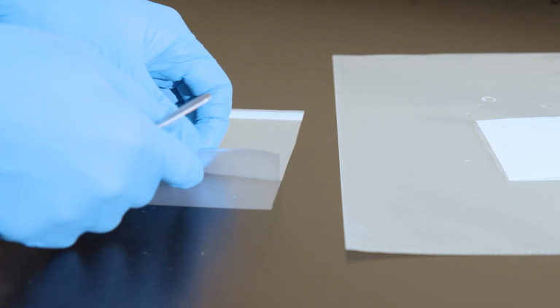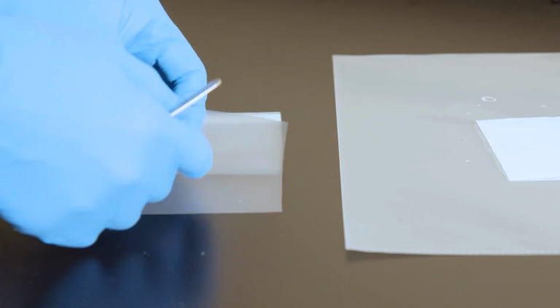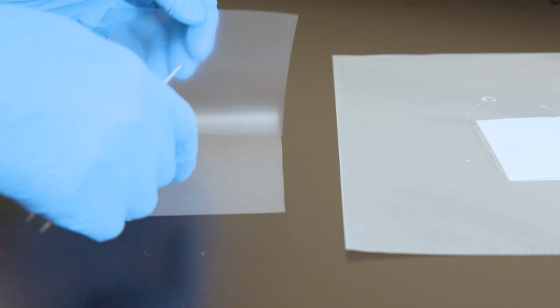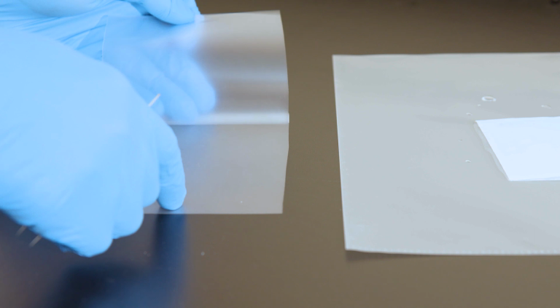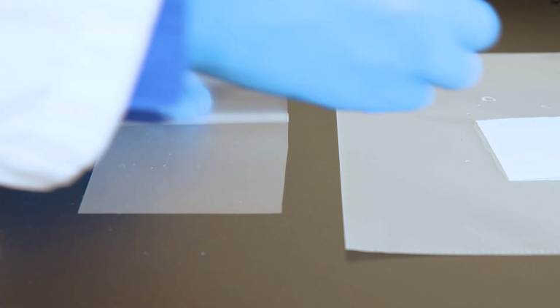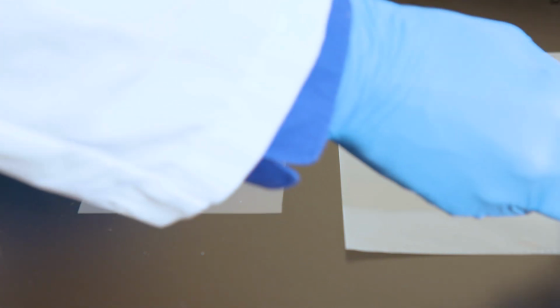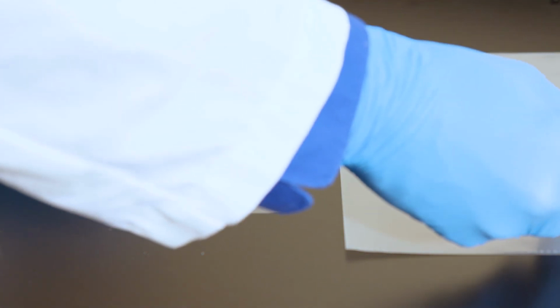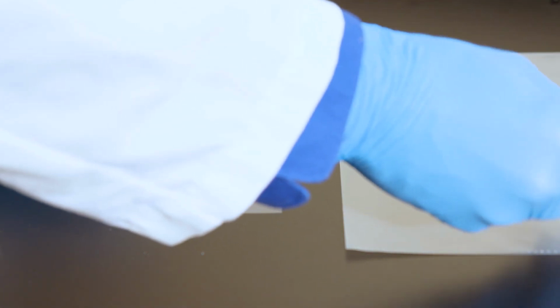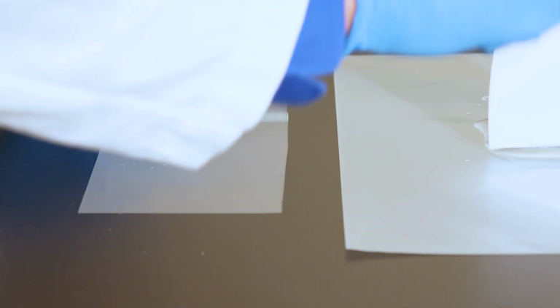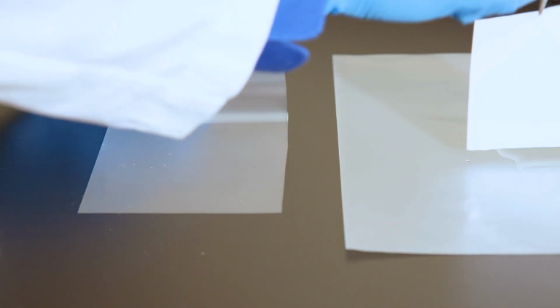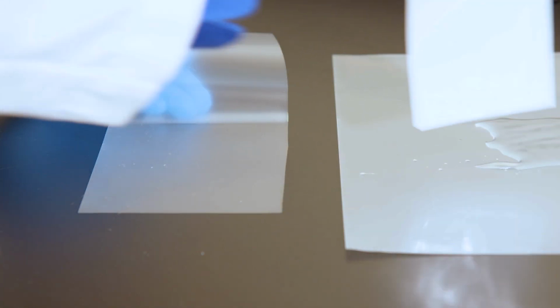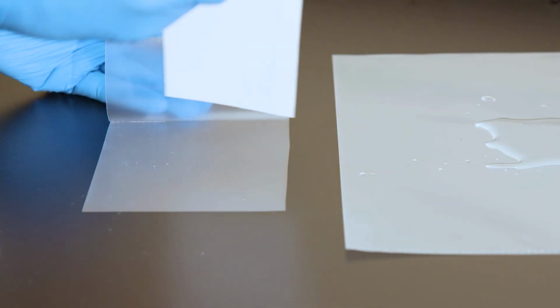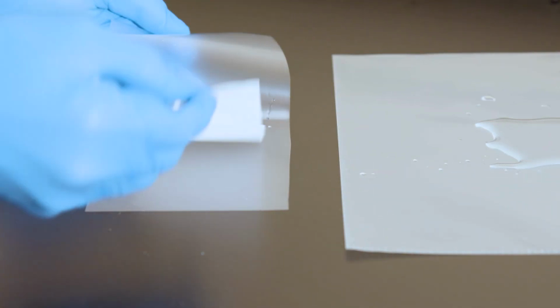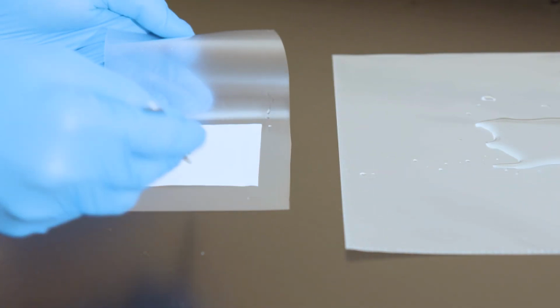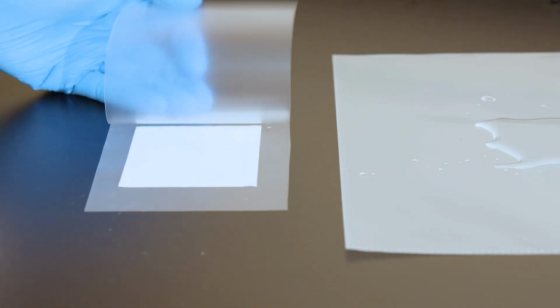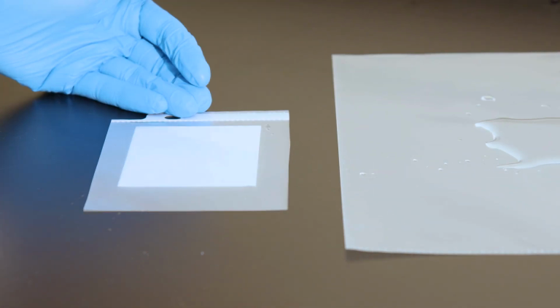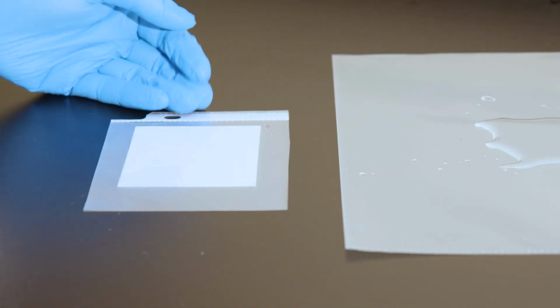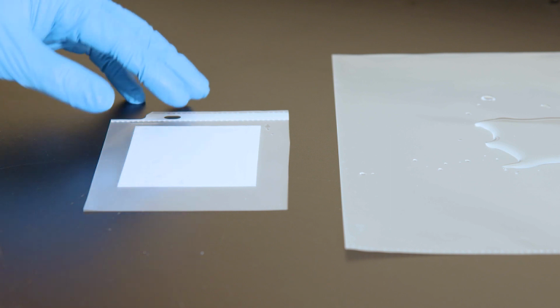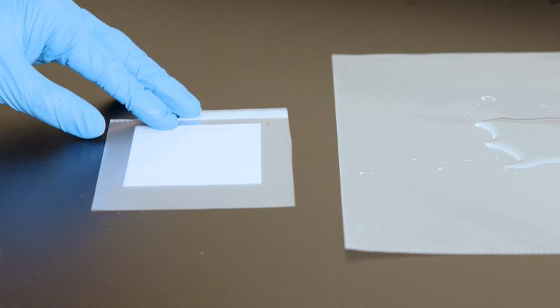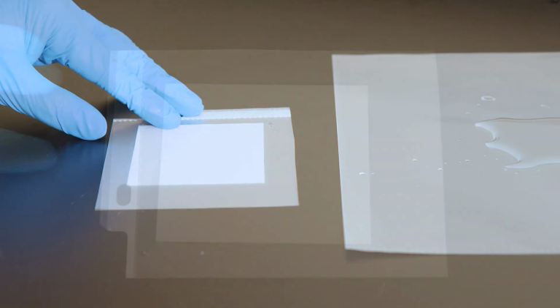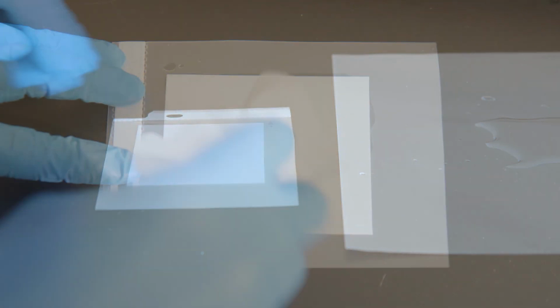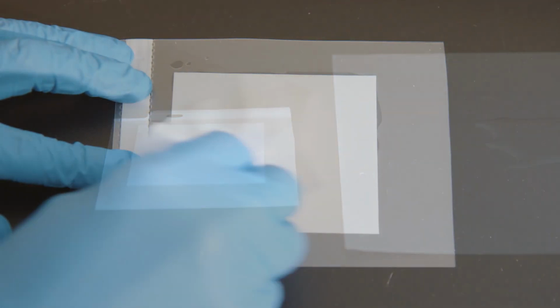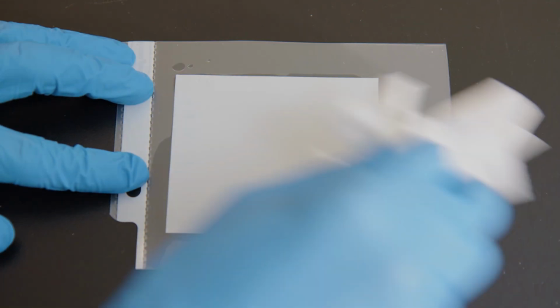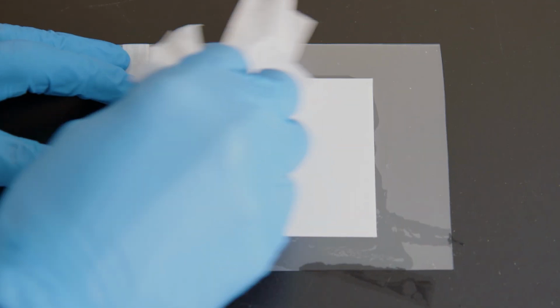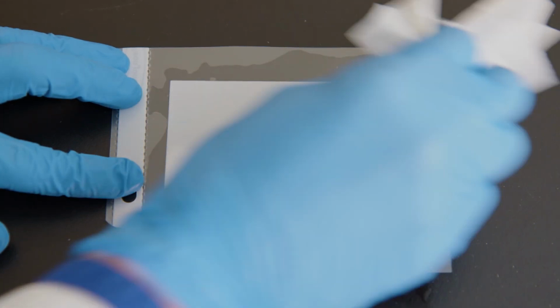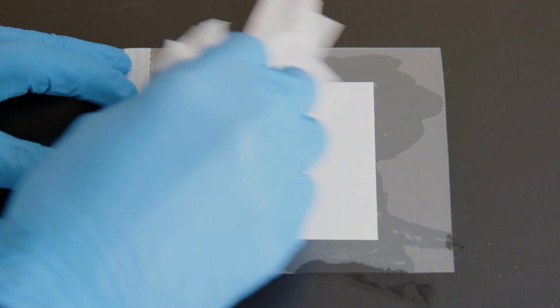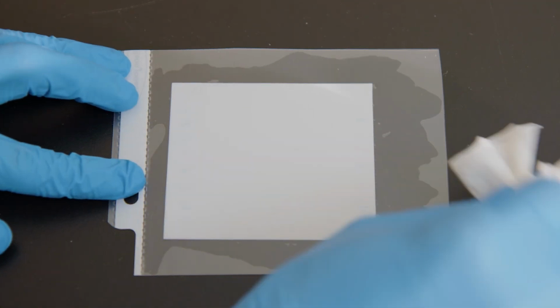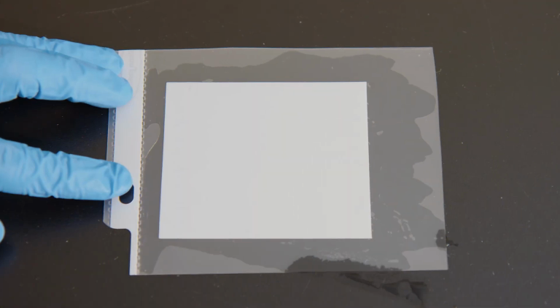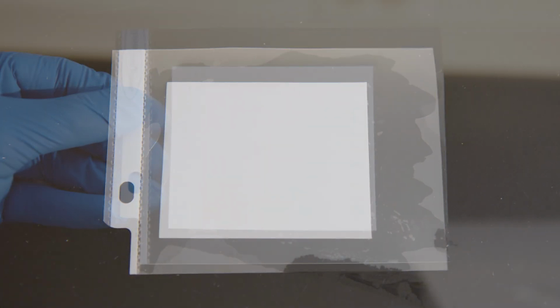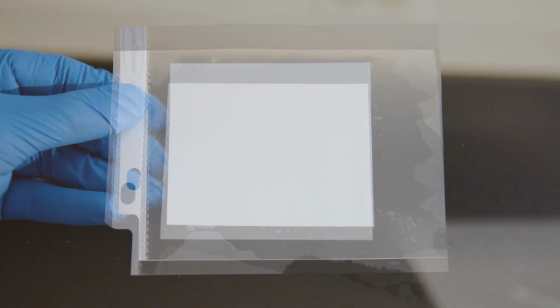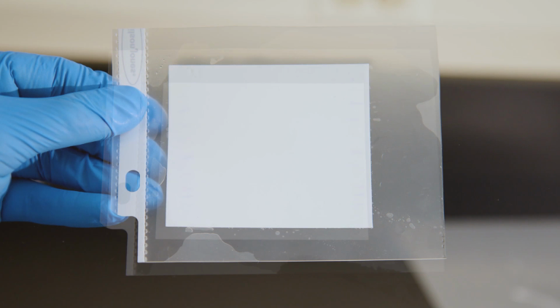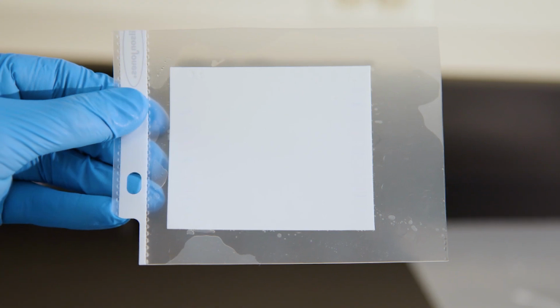Membranes can also be kept inside a sheet protector for imaging. This helps prevent the membrane from drying out during long exposures. When using a sheet protector during imaging, be sure to remove any air bubbles.